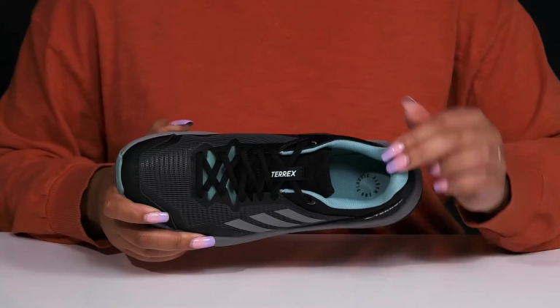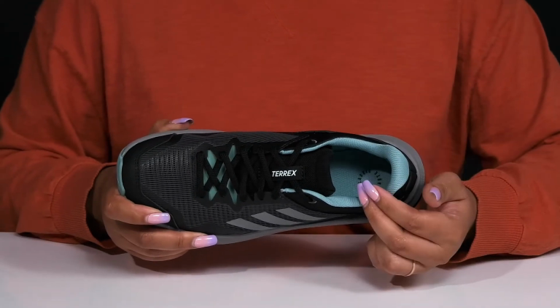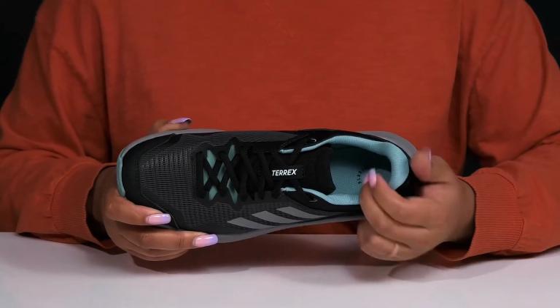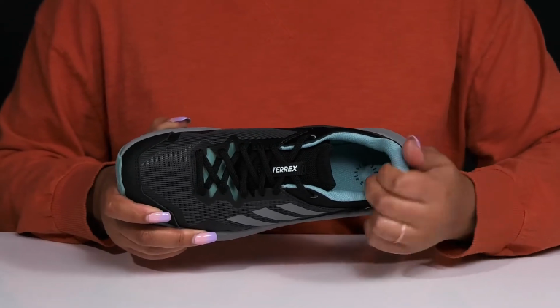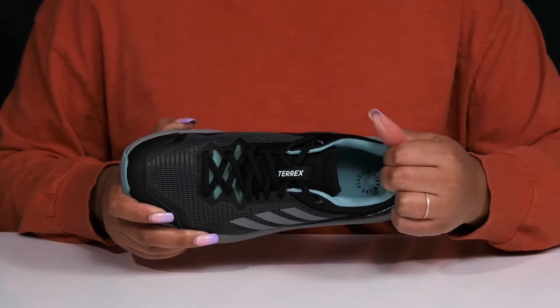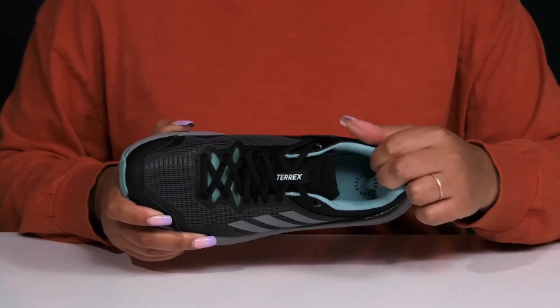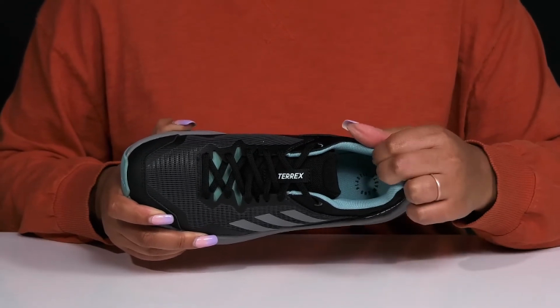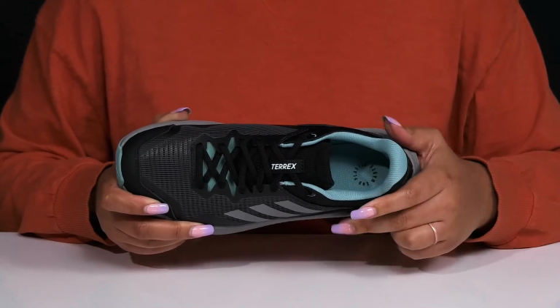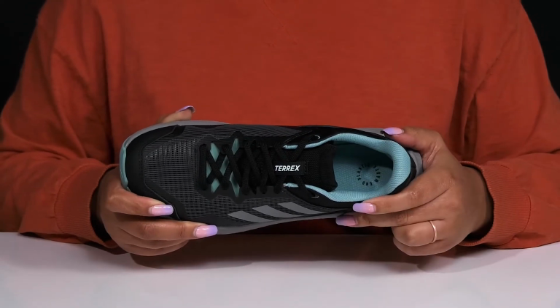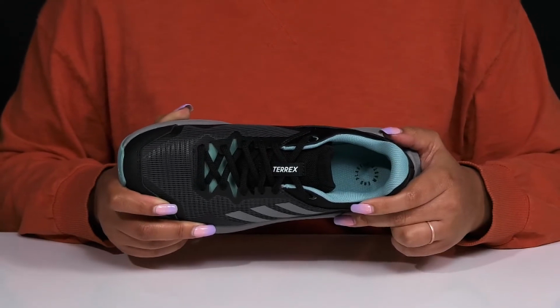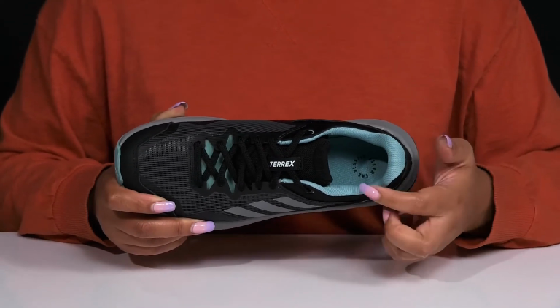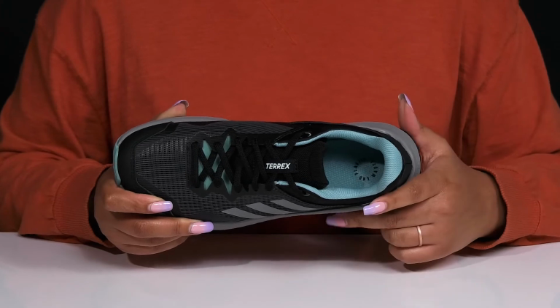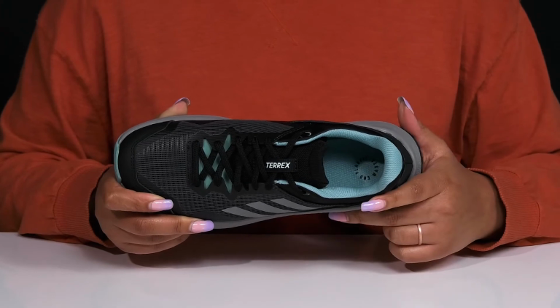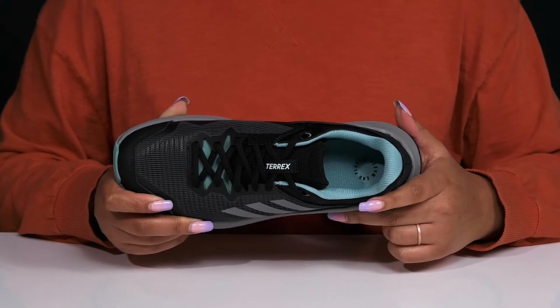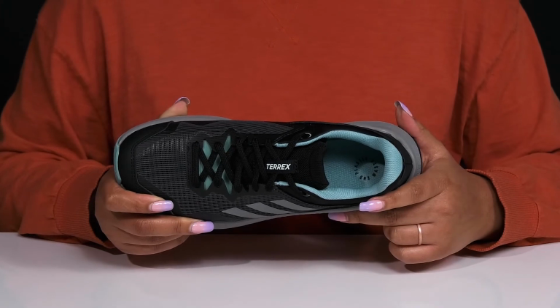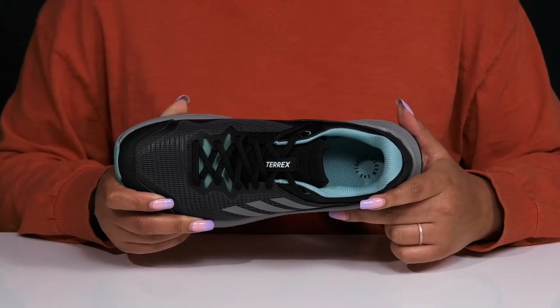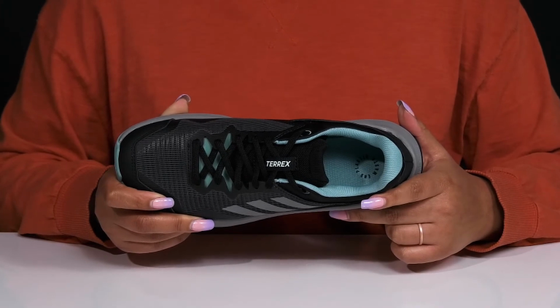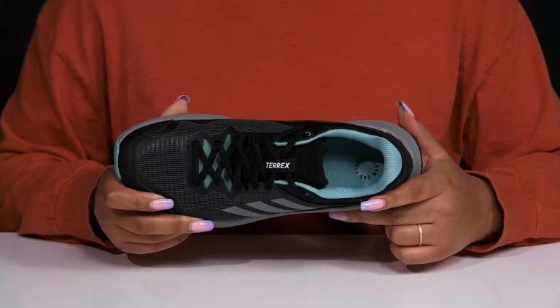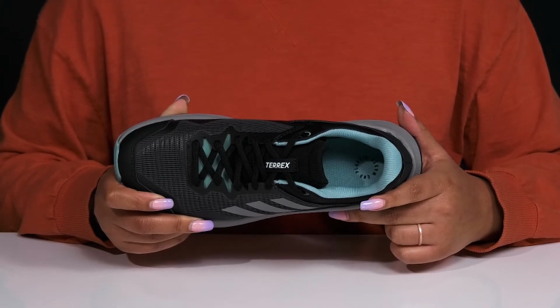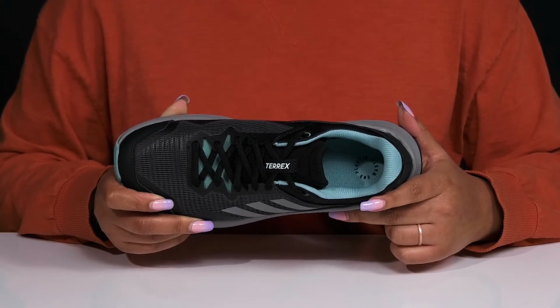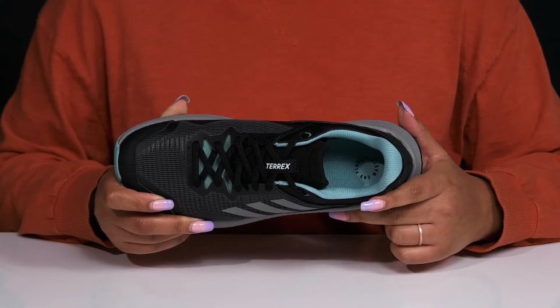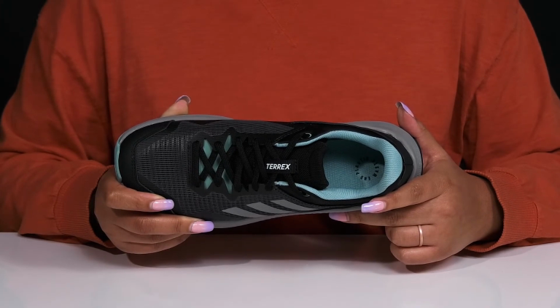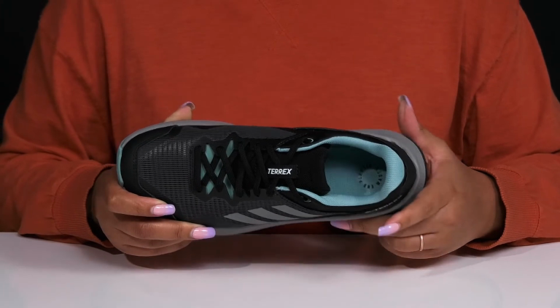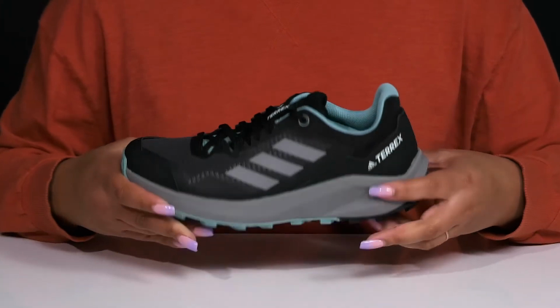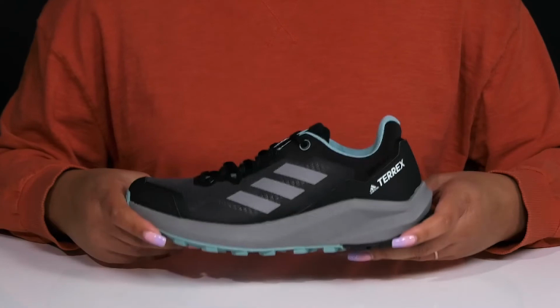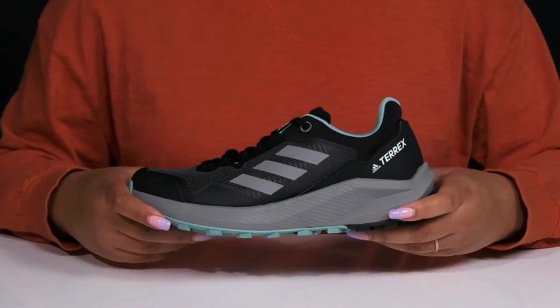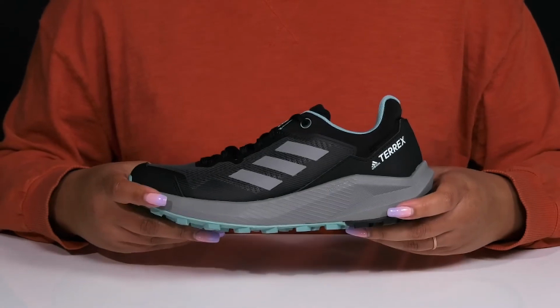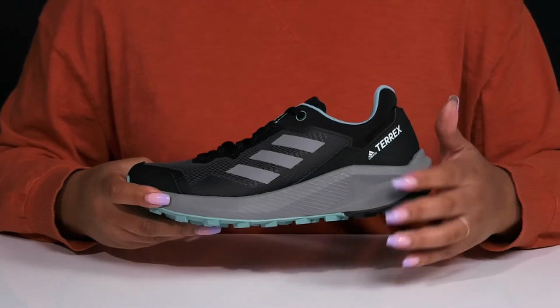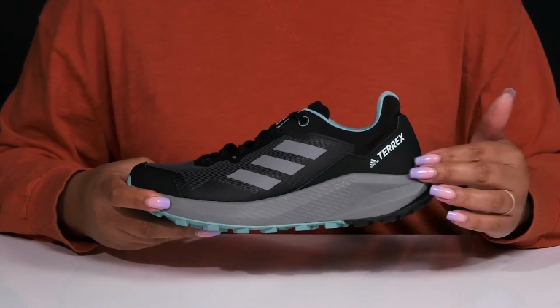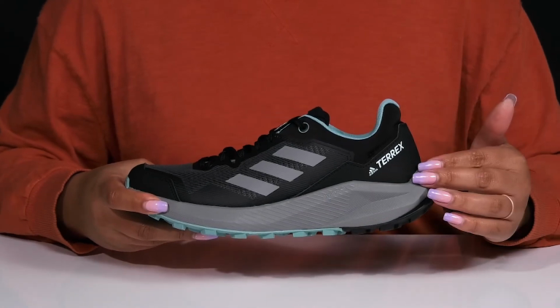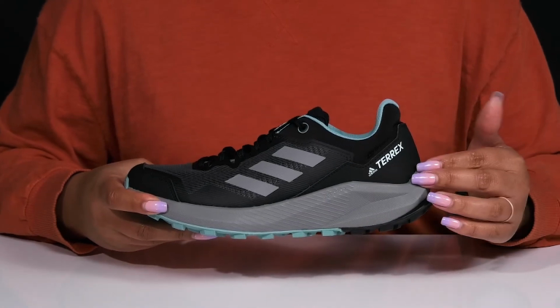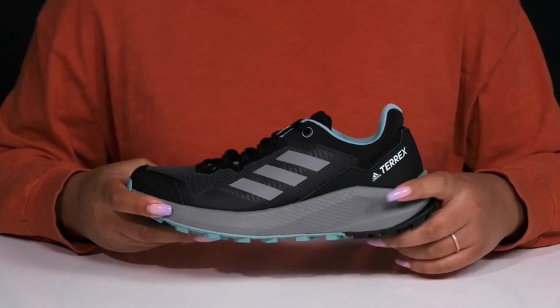Inside there is a textile lining with cushioning around the collar to give your ankle support, and a removable footbed that is cushioned and slightly contoured to keep you comfortable all day. The lightweight midsole has Lightstrike technology which provides ultra responsiveness.